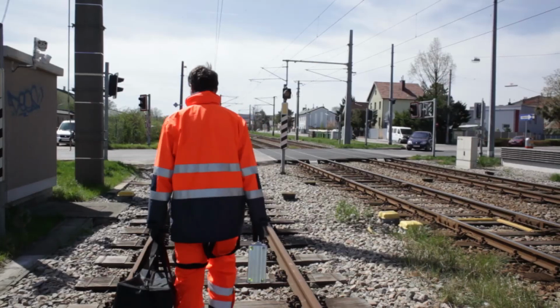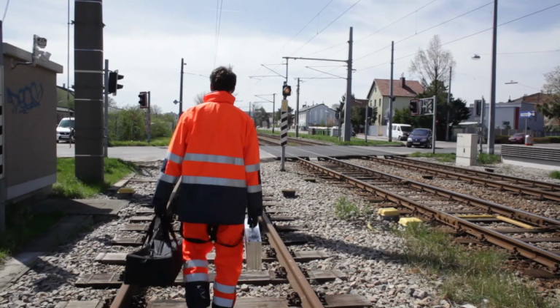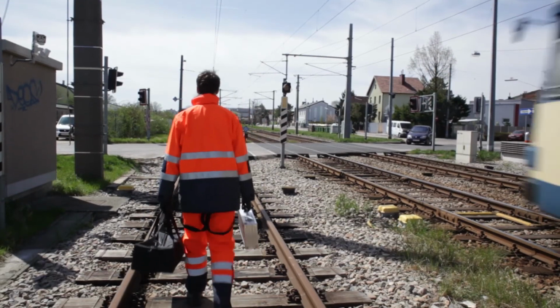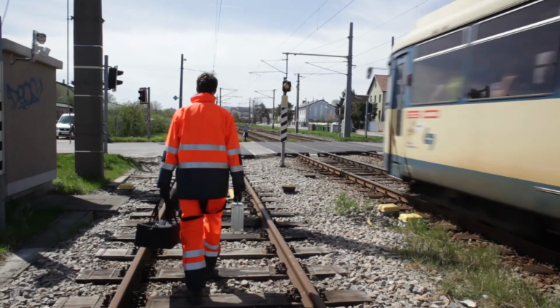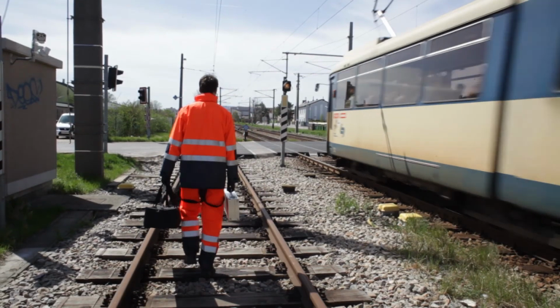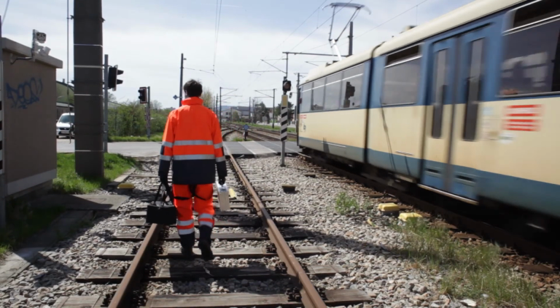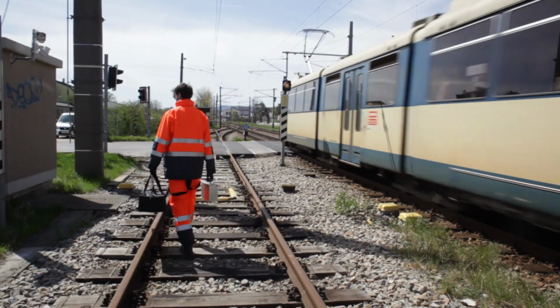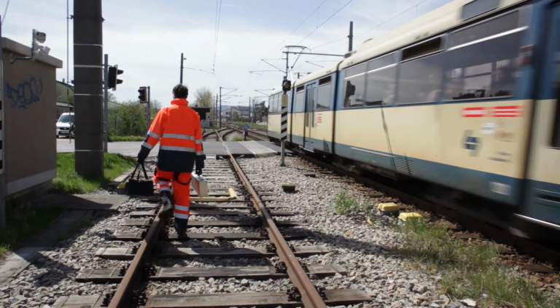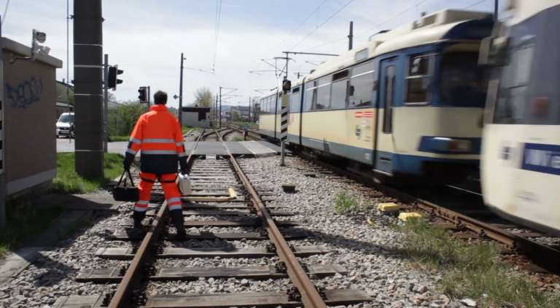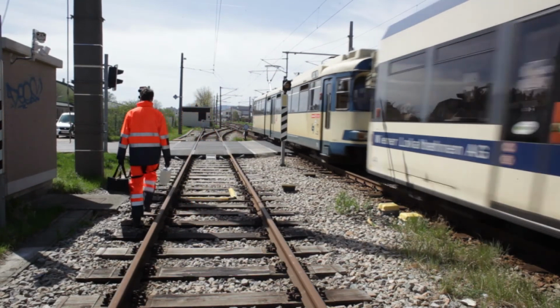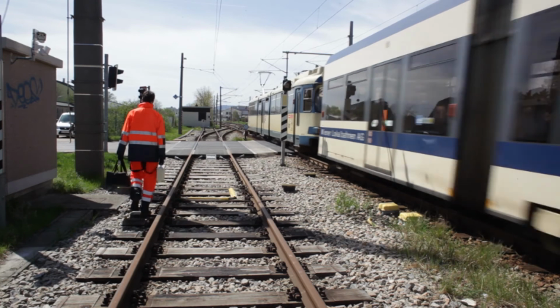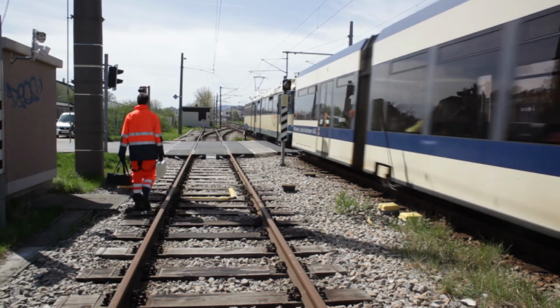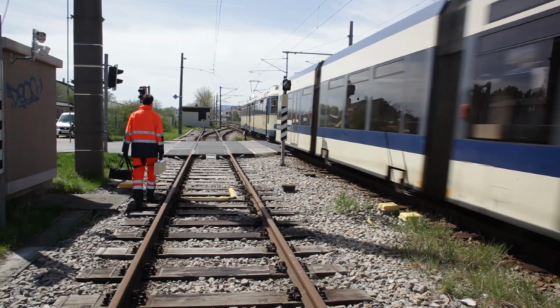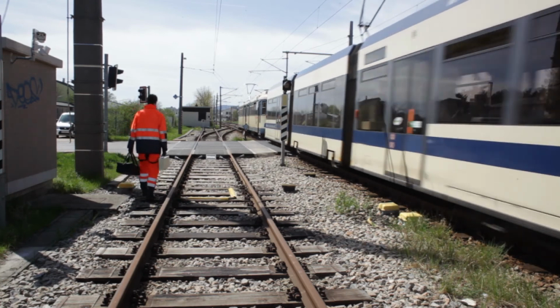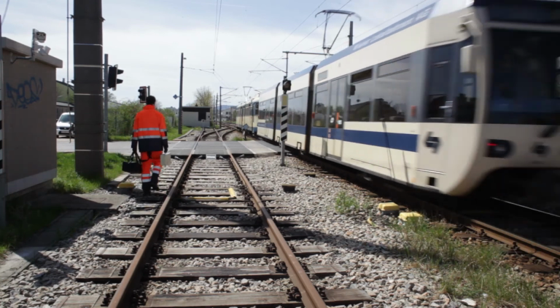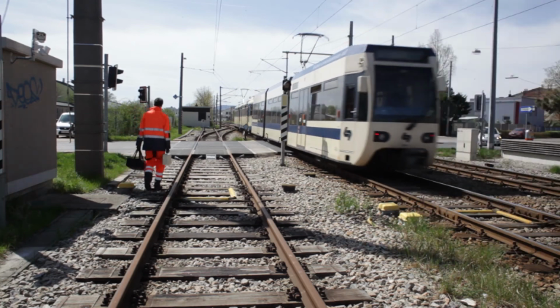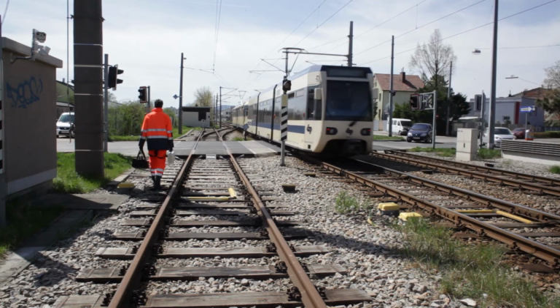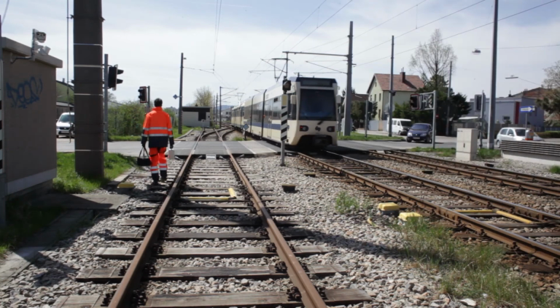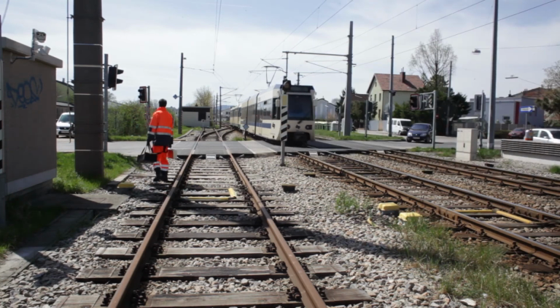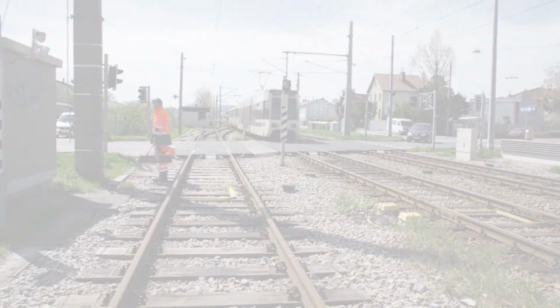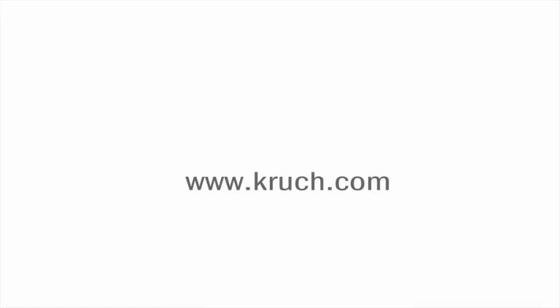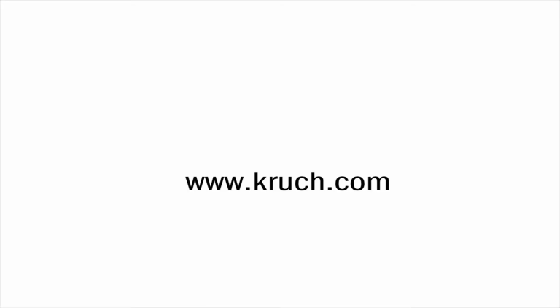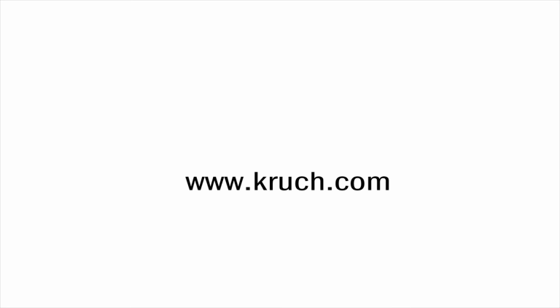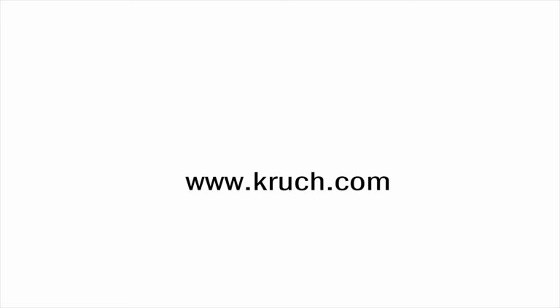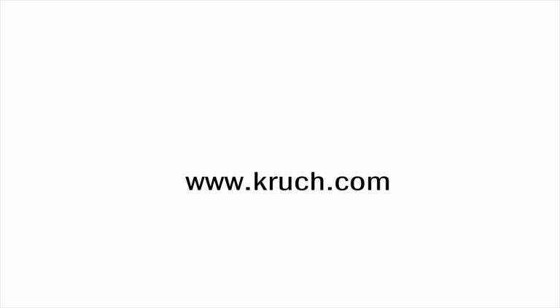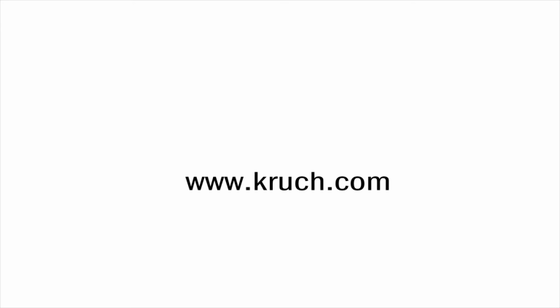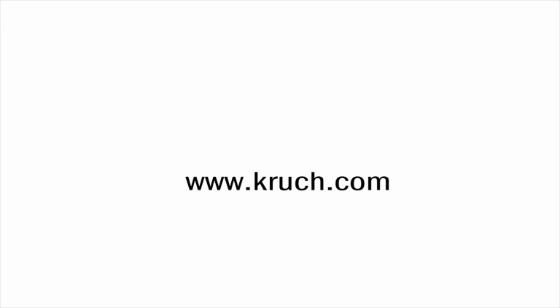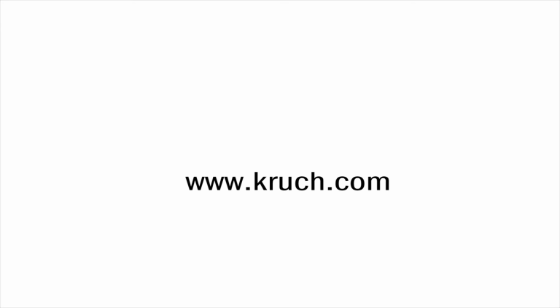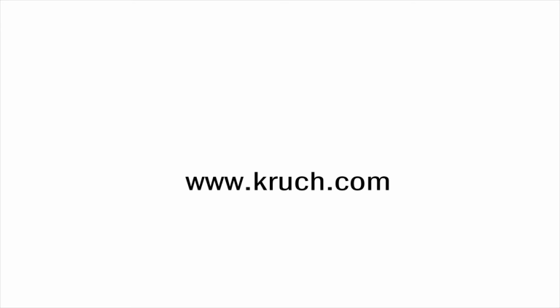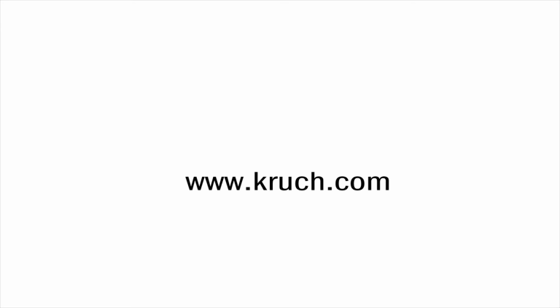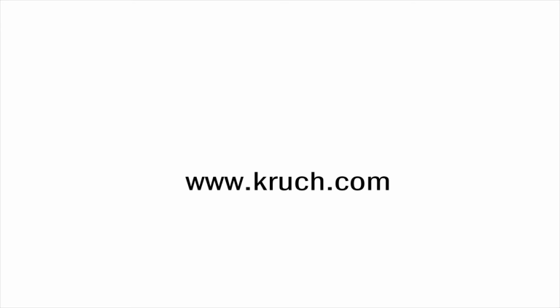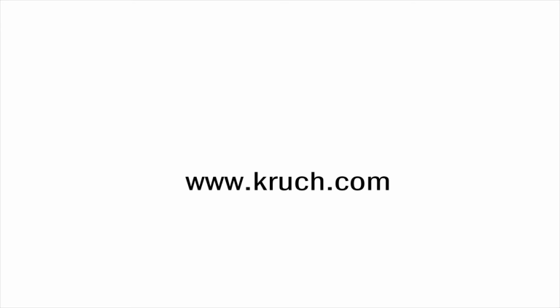Laser precision measurement devices by Kroogh – quick, easy, and precise. Visit our website for more details and other models at www.kroogh.com.